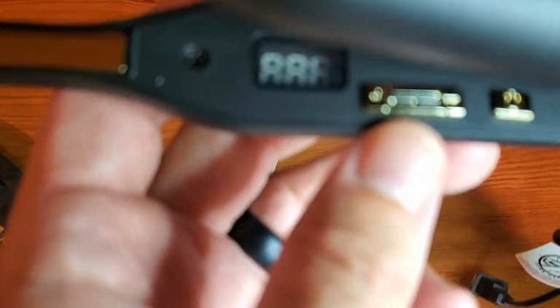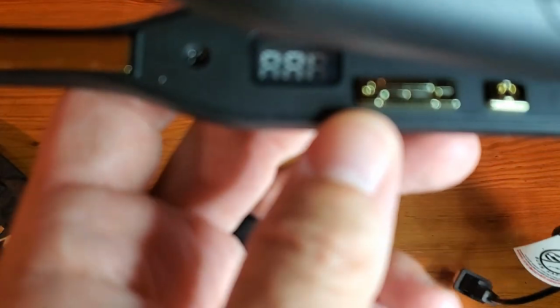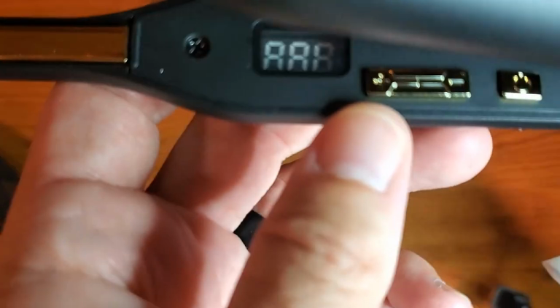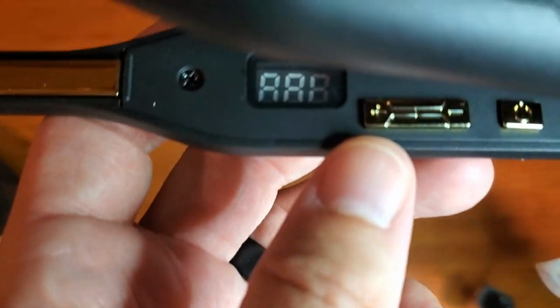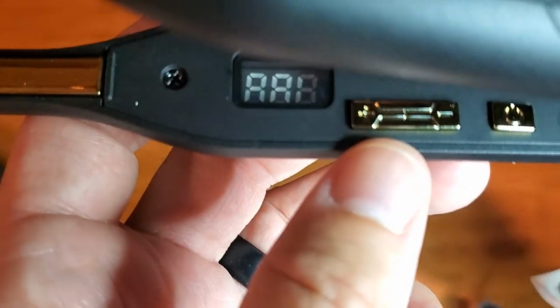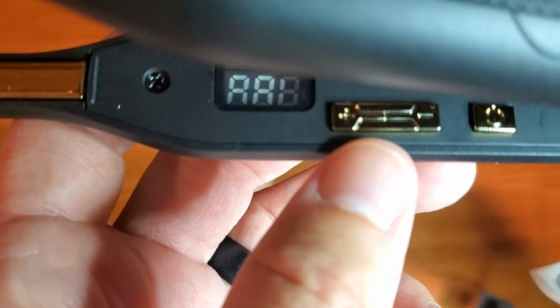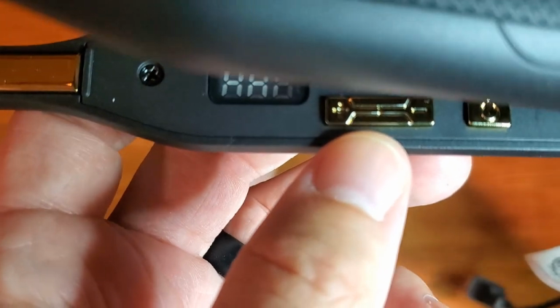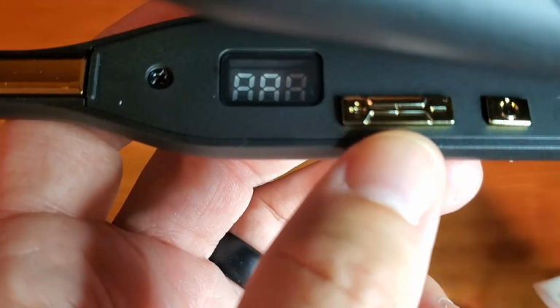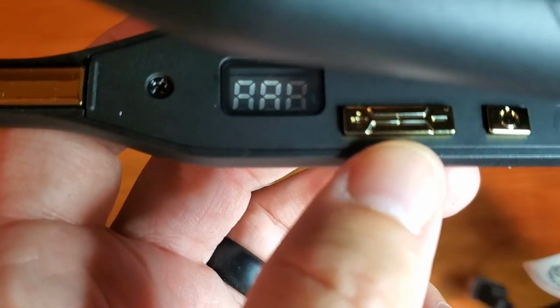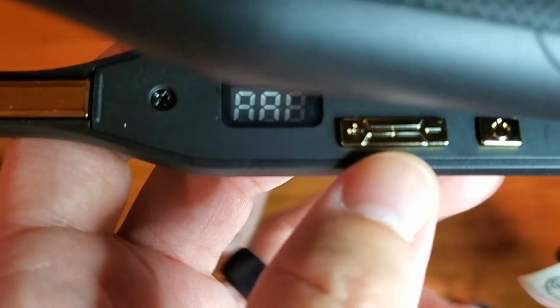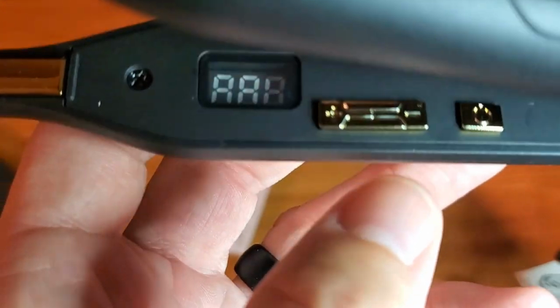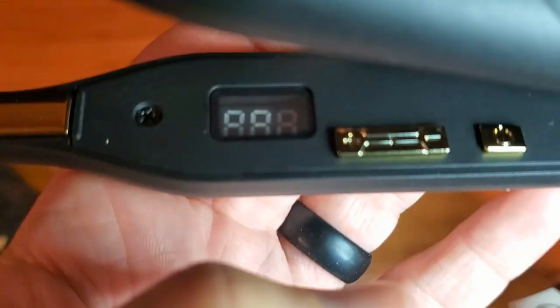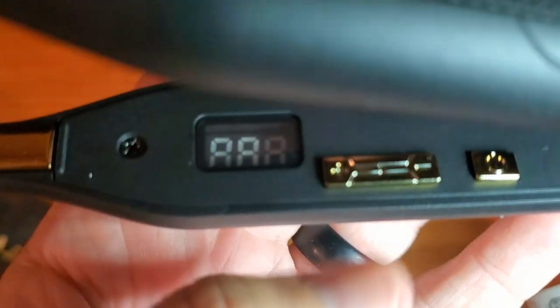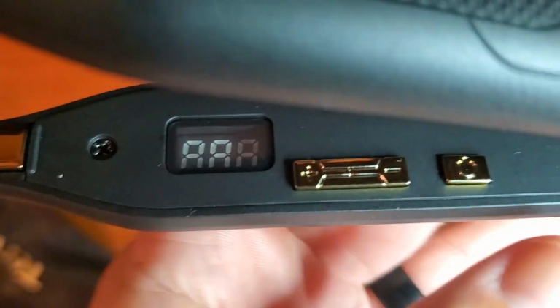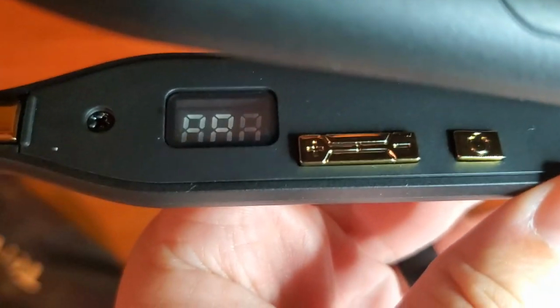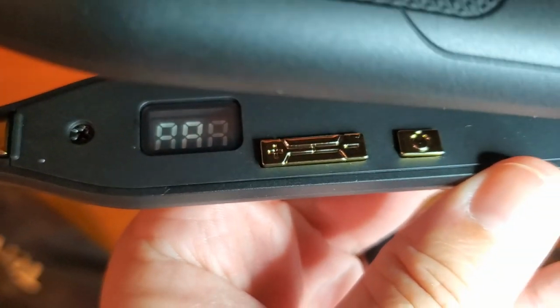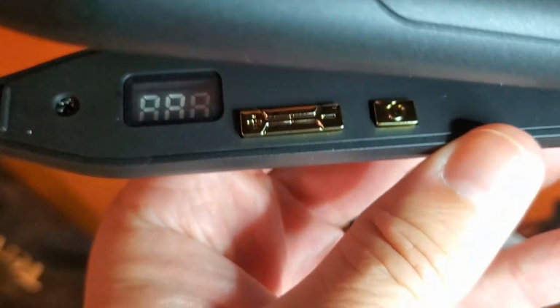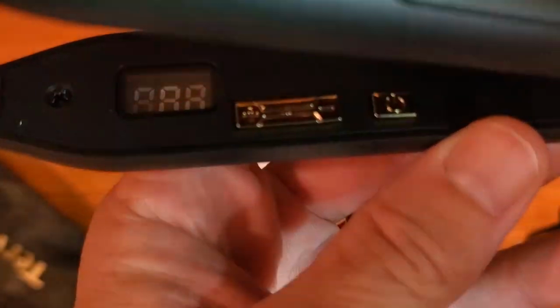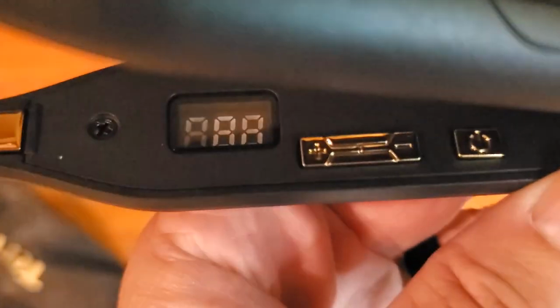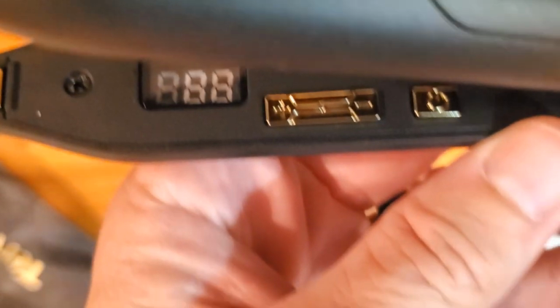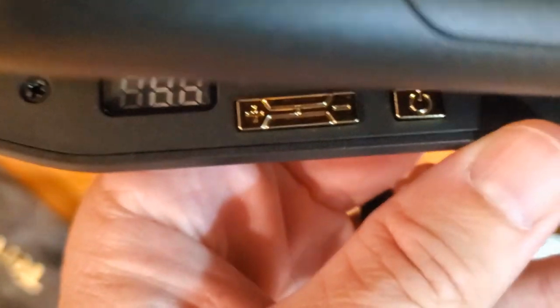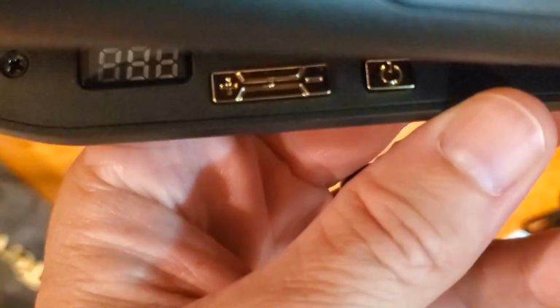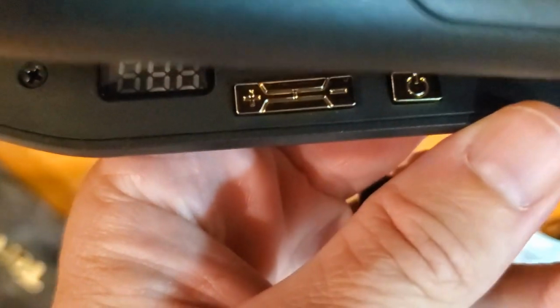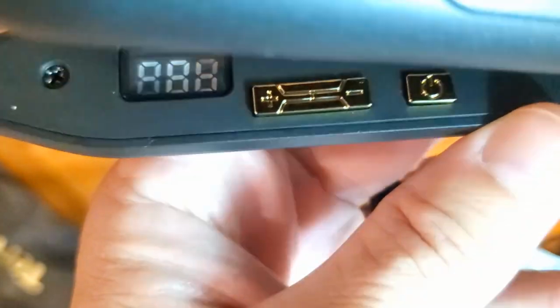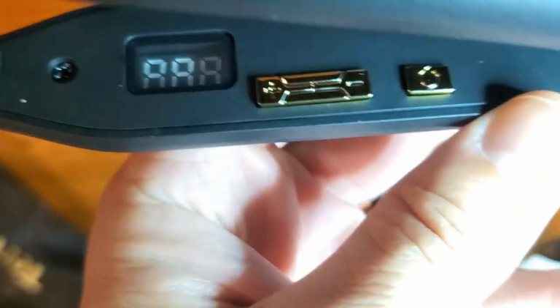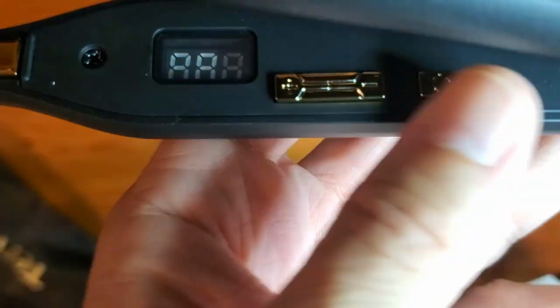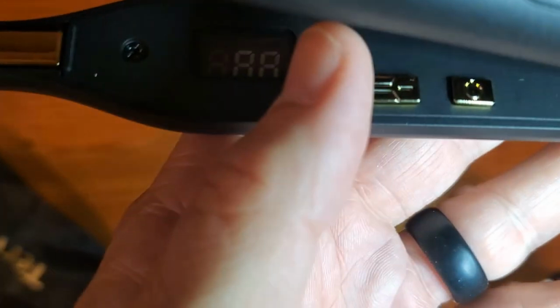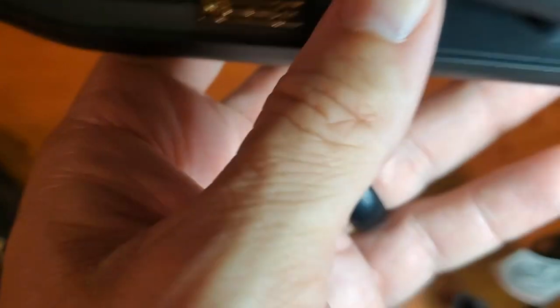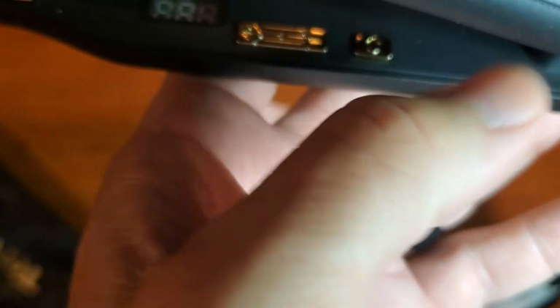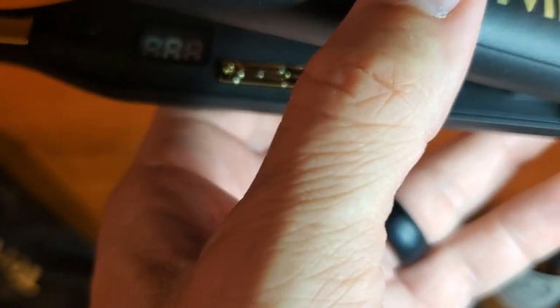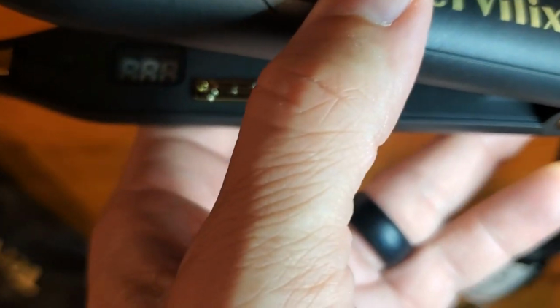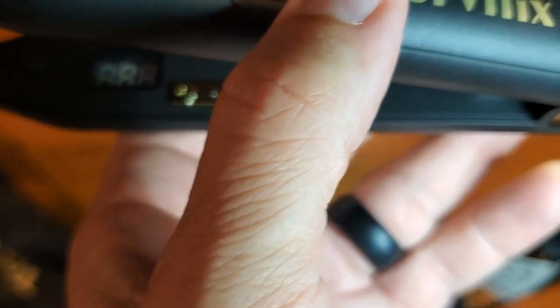I know it's difficult to try and see here with the light reflection. It'll be a plus and minus to adjust the temperature, so let's demonstrate that.